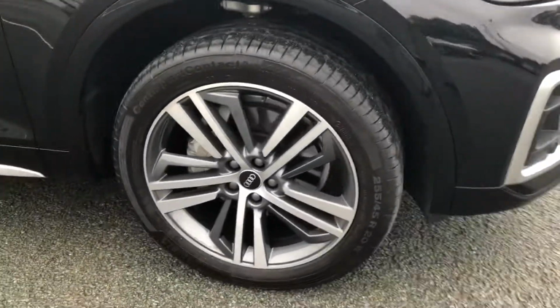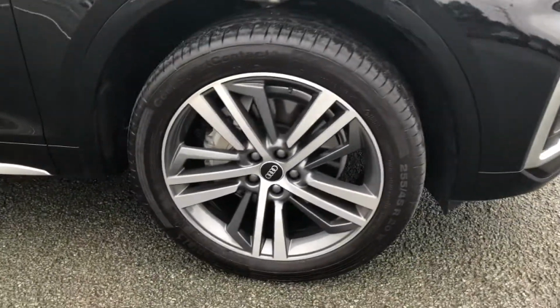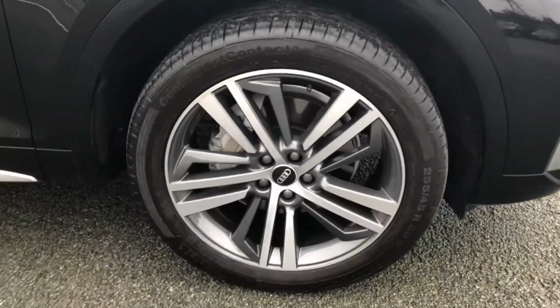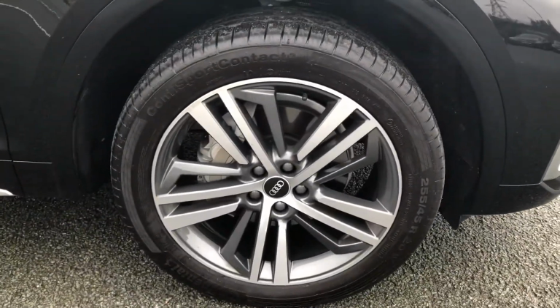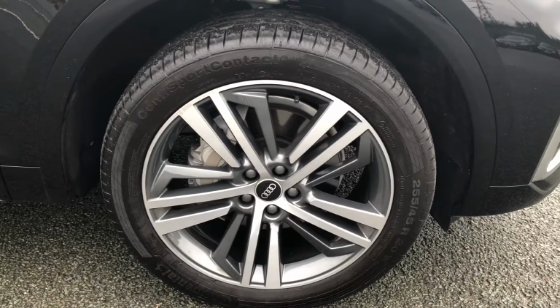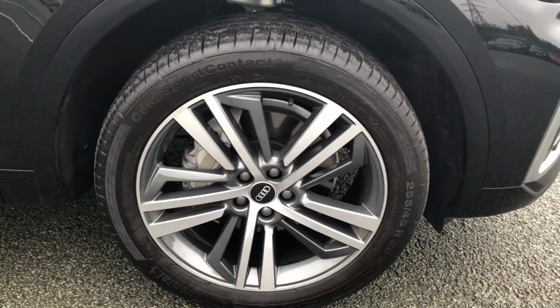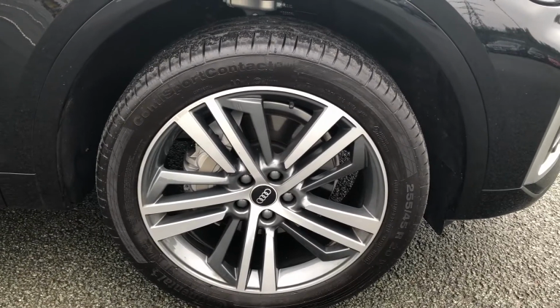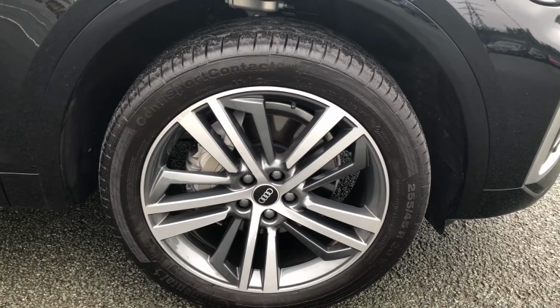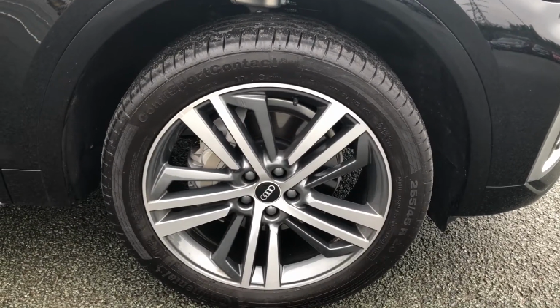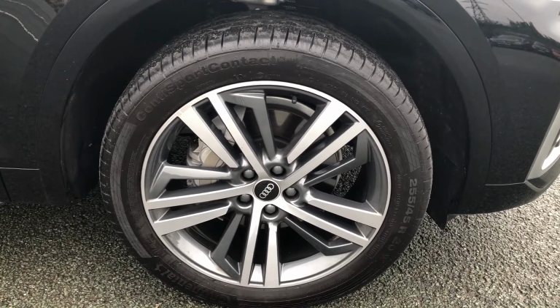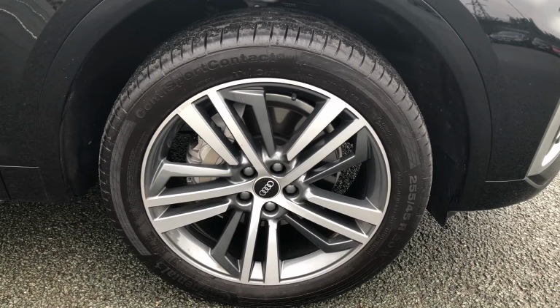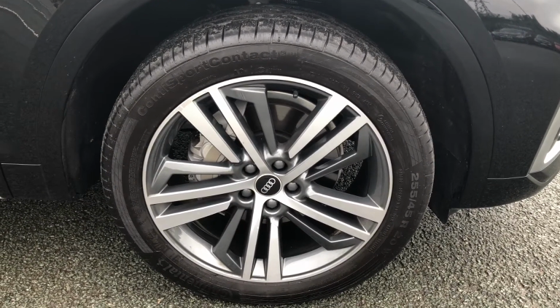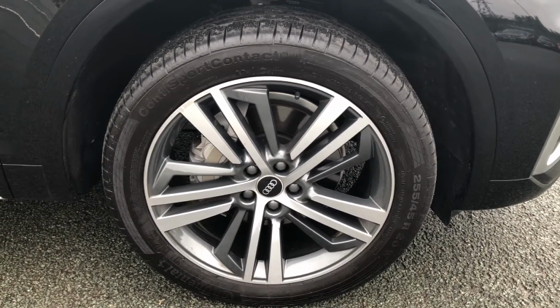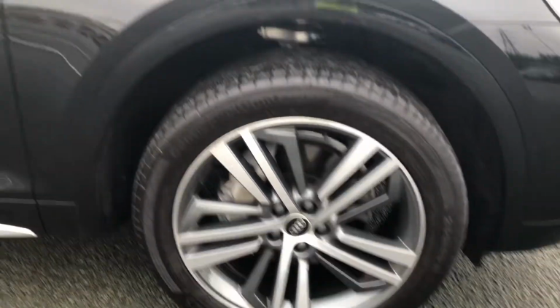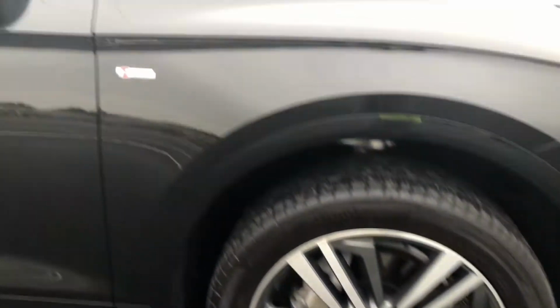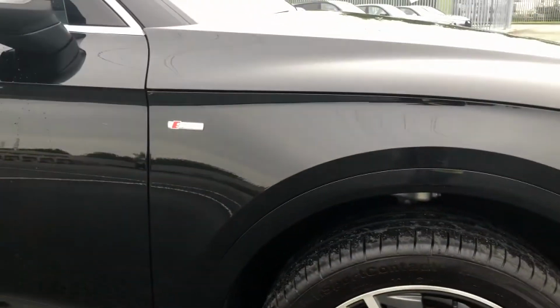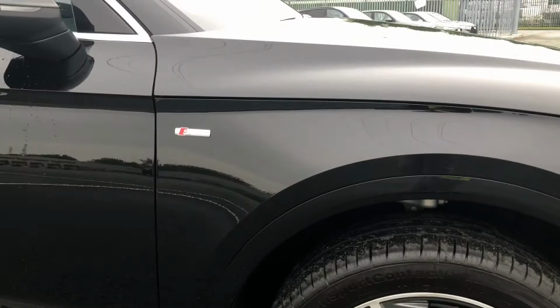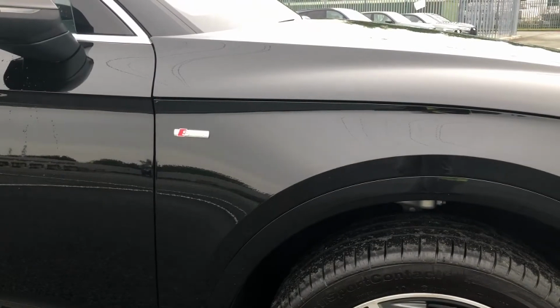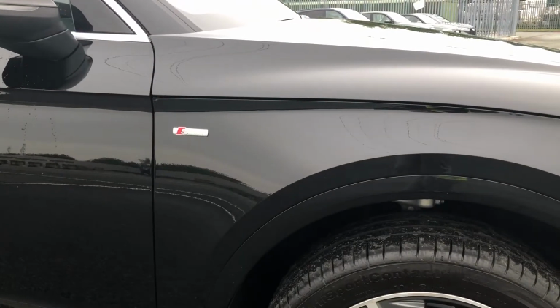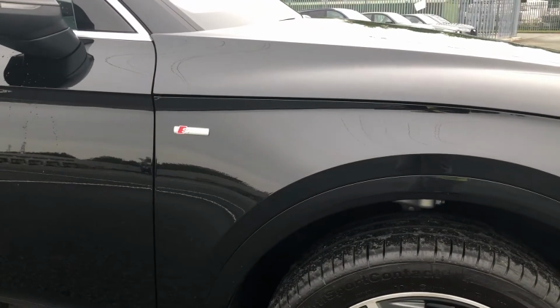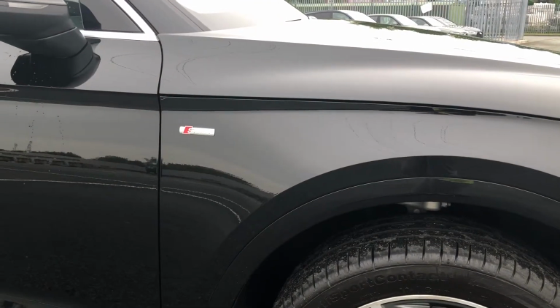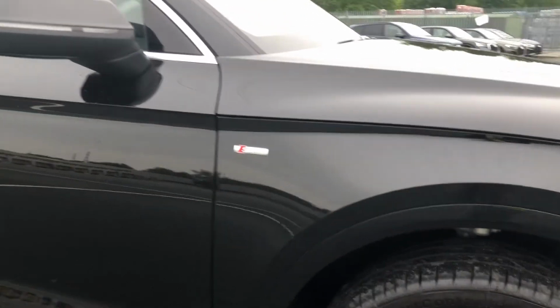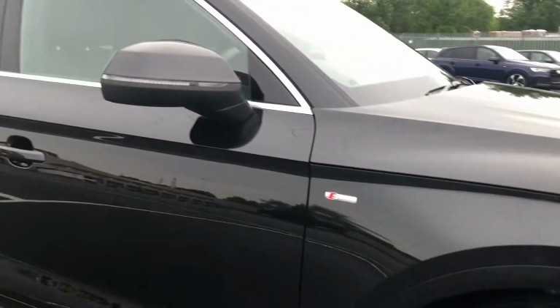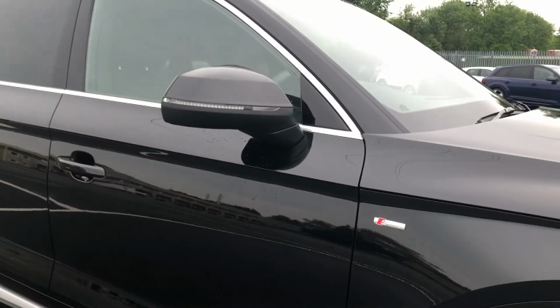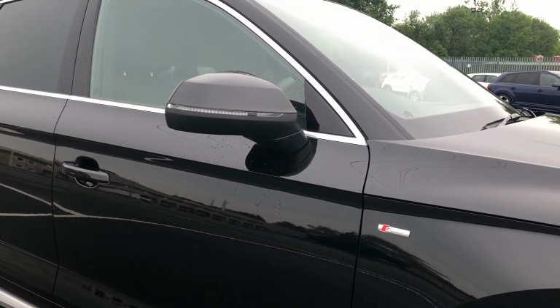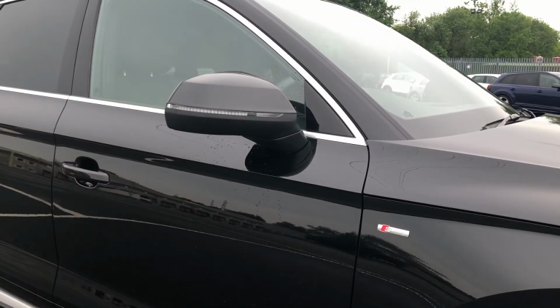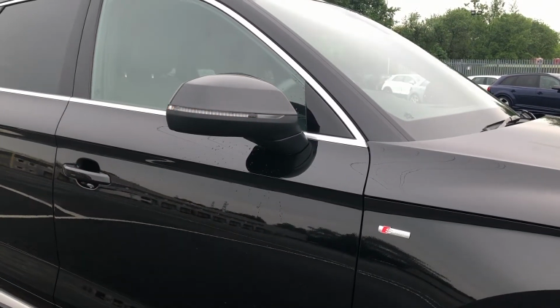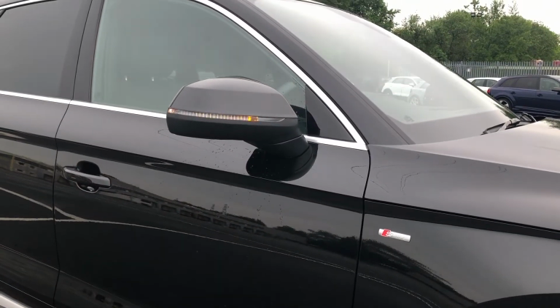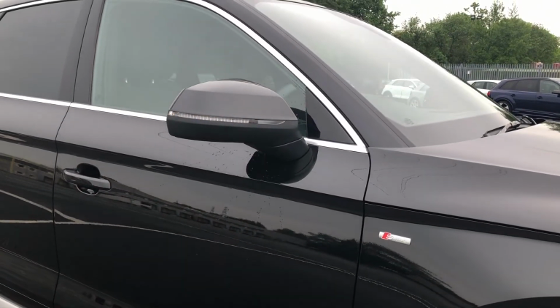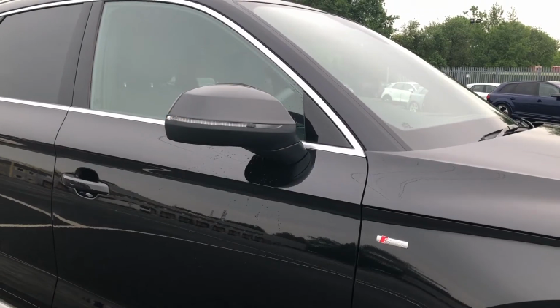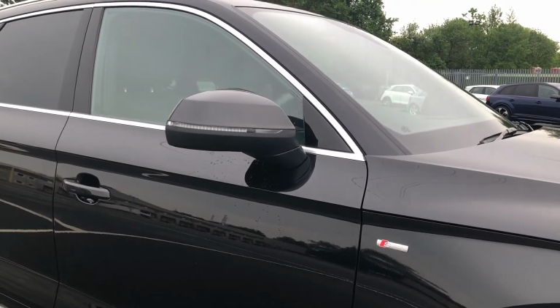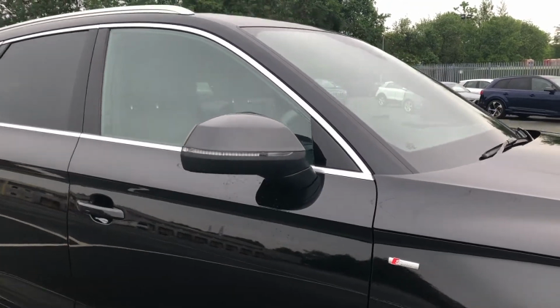Moving around the side of the car we have the 19 inch alloy wheels which are a 5 twin spoke star design which contrasts beautifully with the S-Line badging. Moving up, we have the body coloured door mirrors which are electrically folding, heated and auto dimming too.